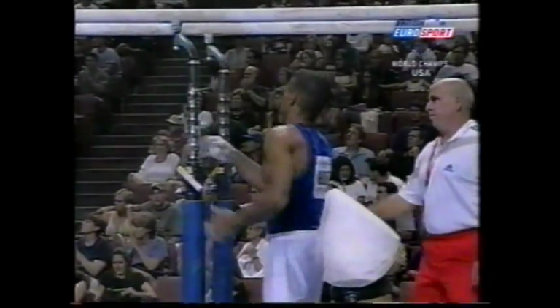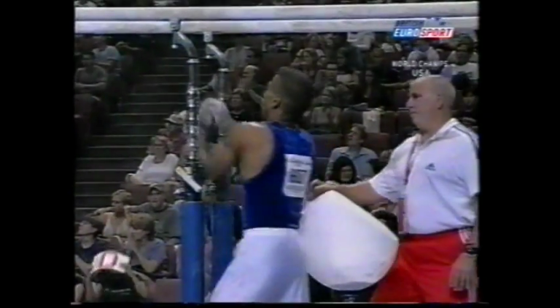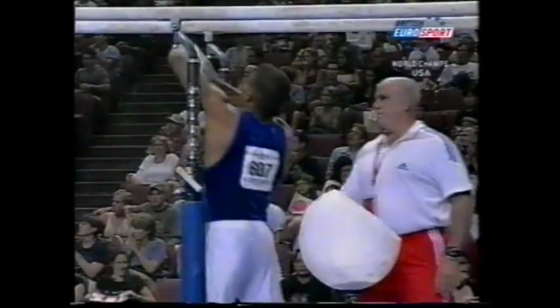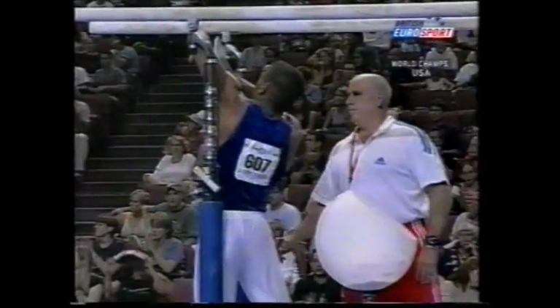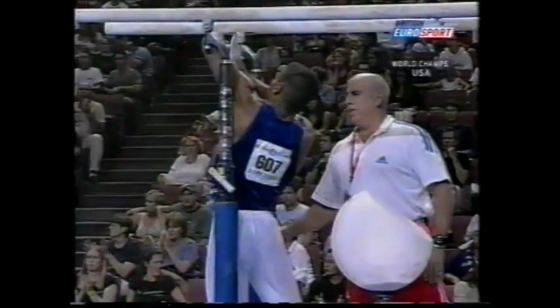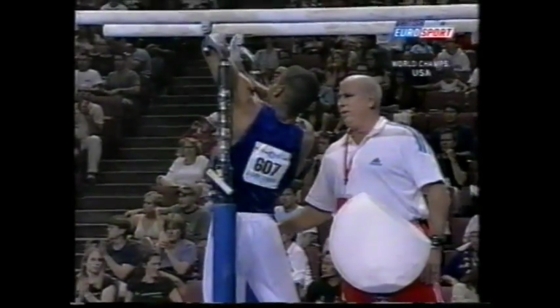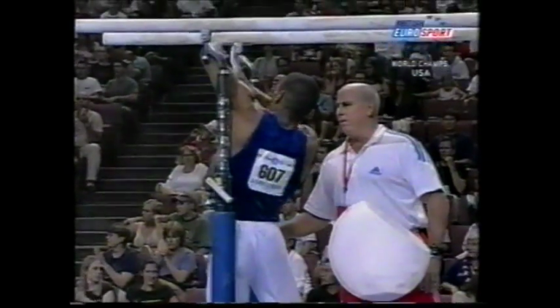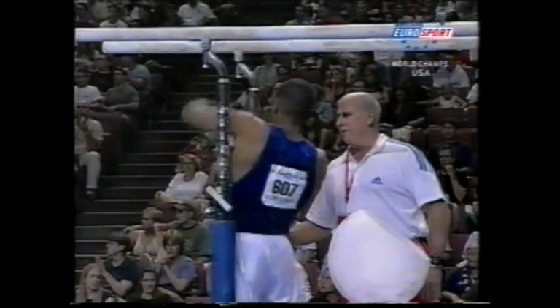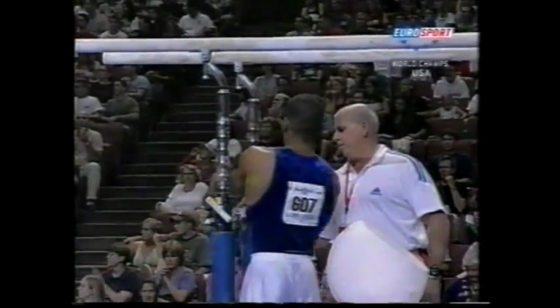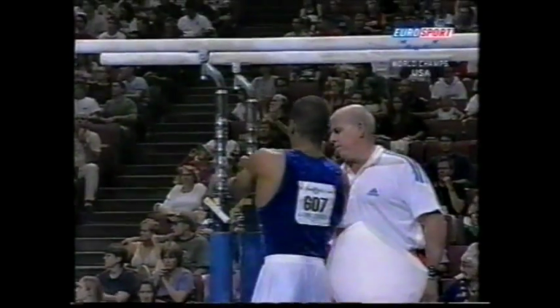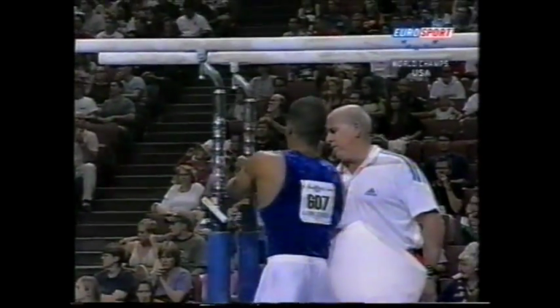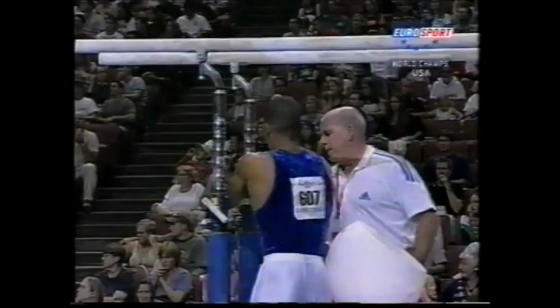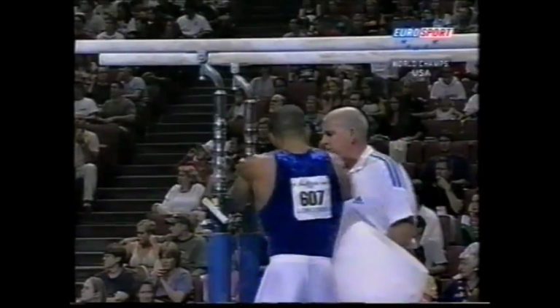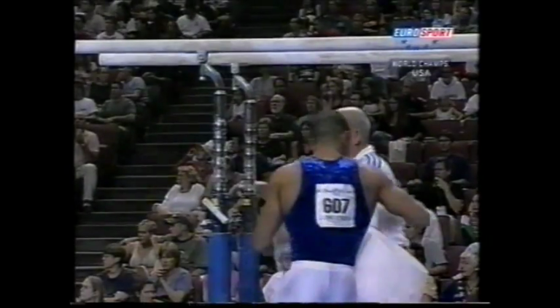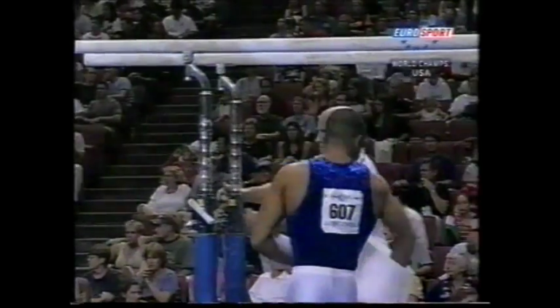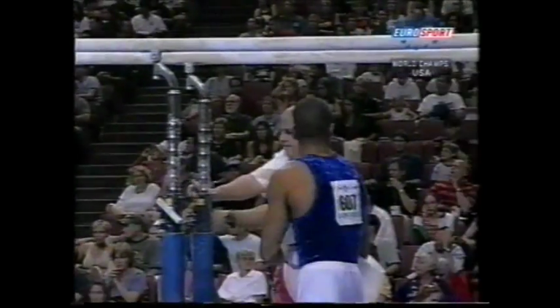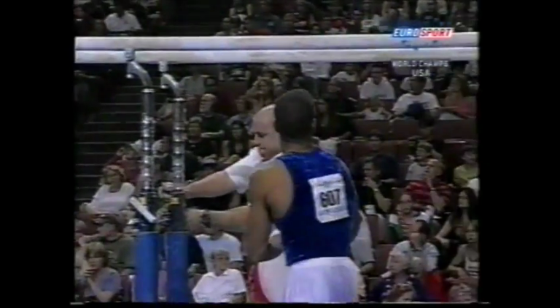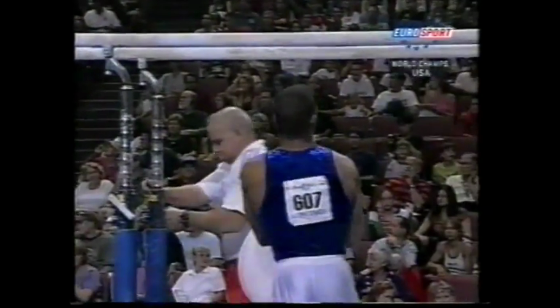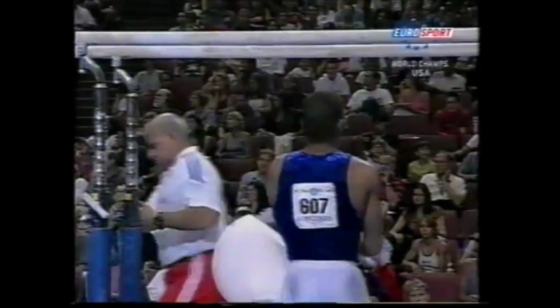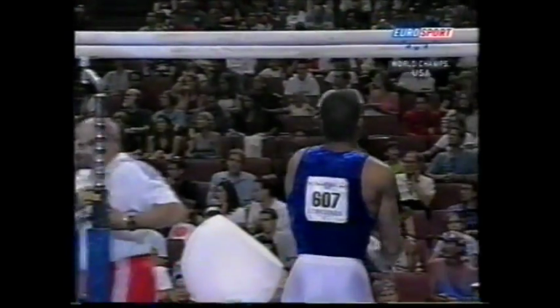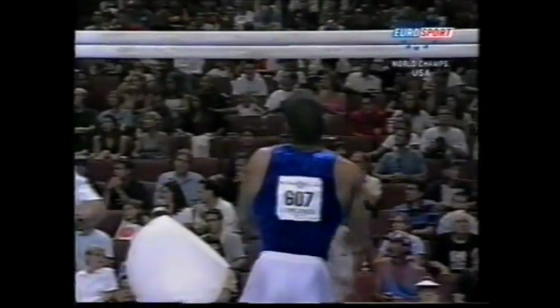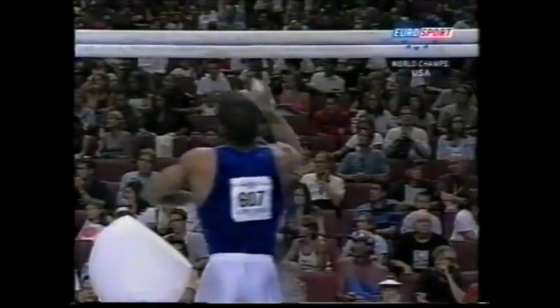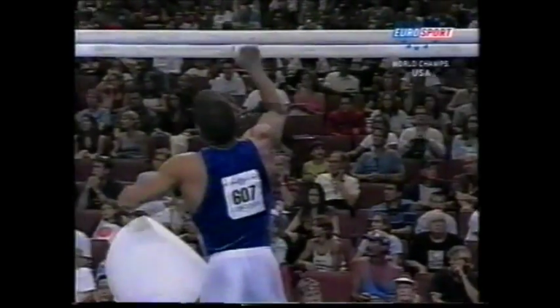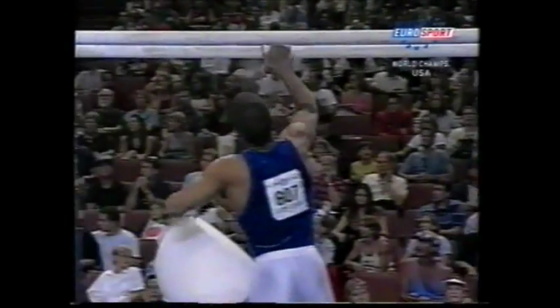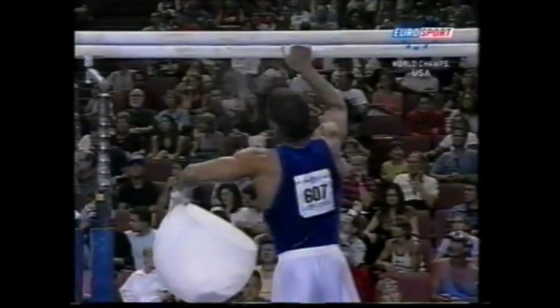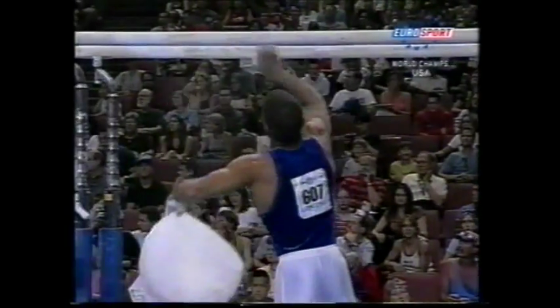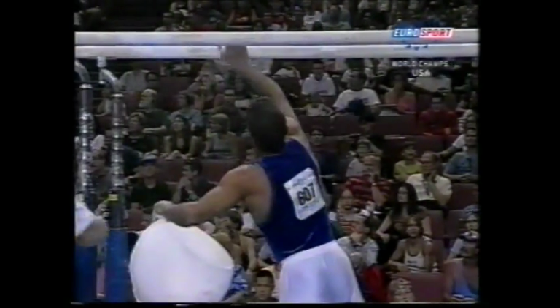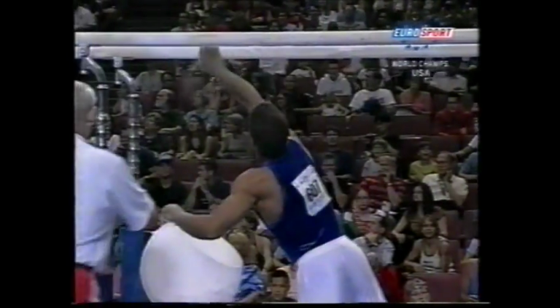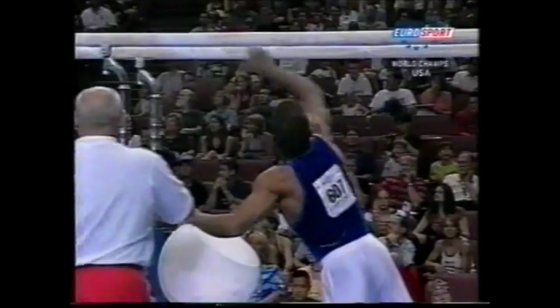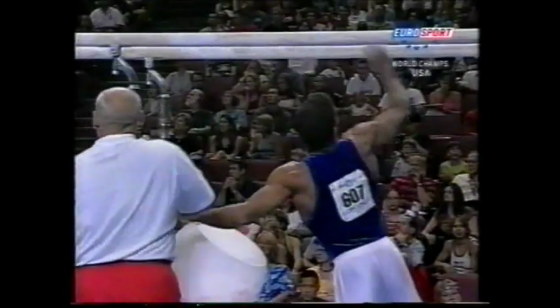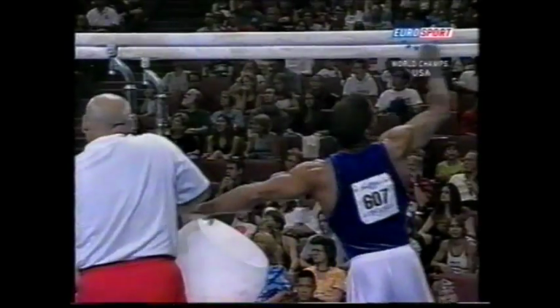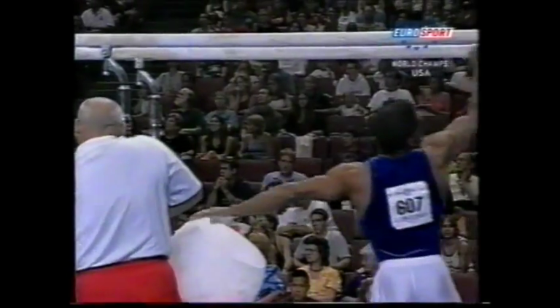Eric Lopez-Rios of Cuba lying third after two rotations, a third of the way around the P-bars.